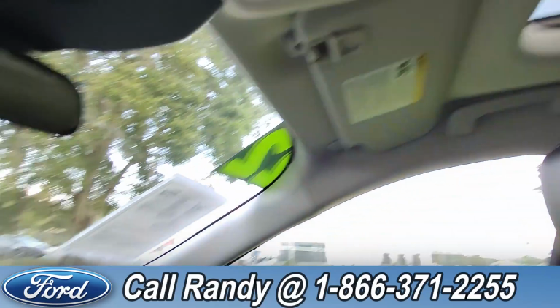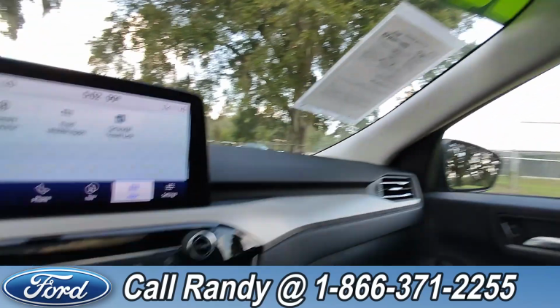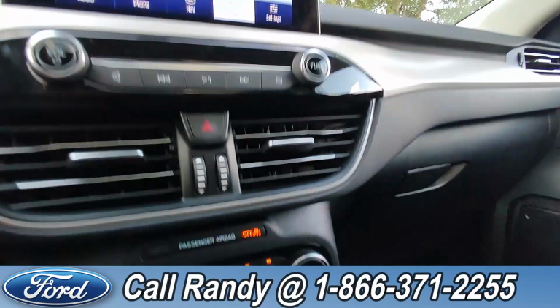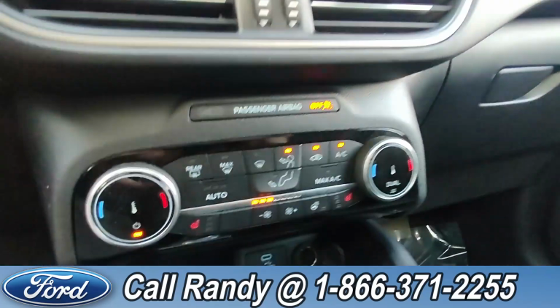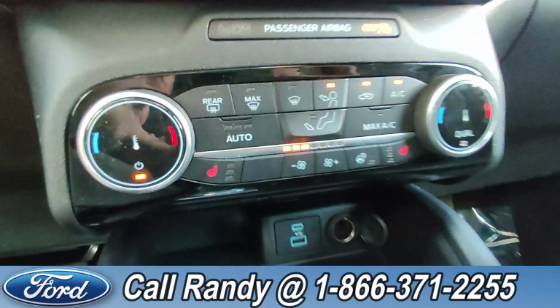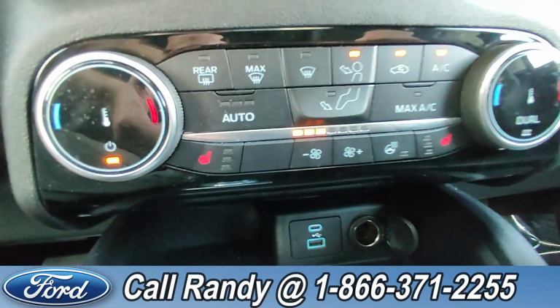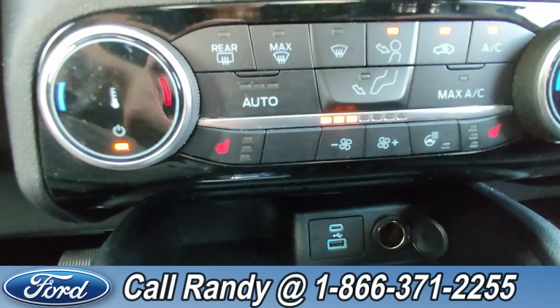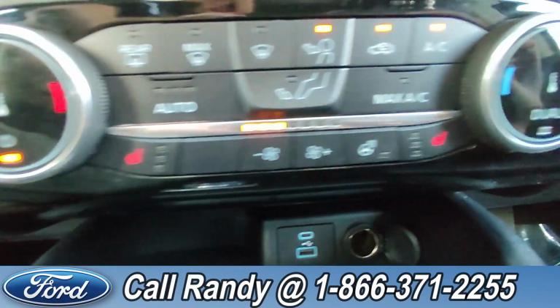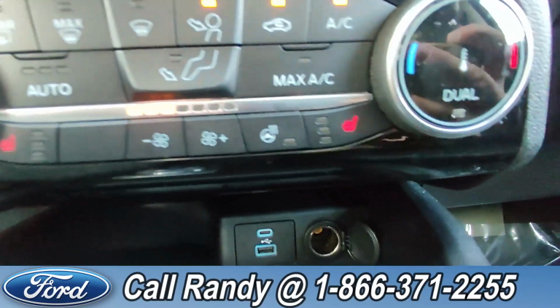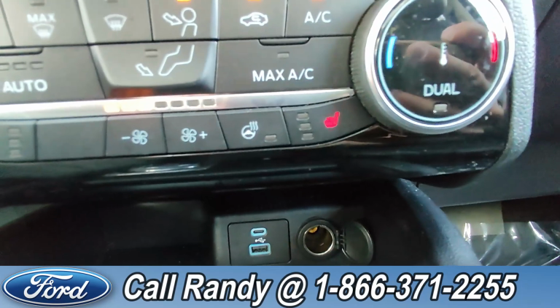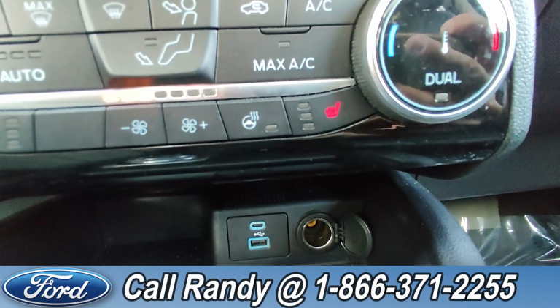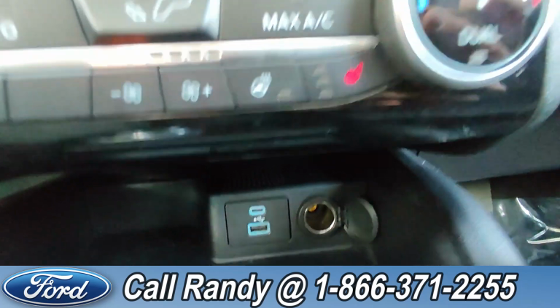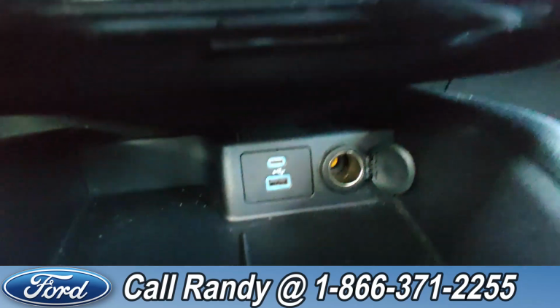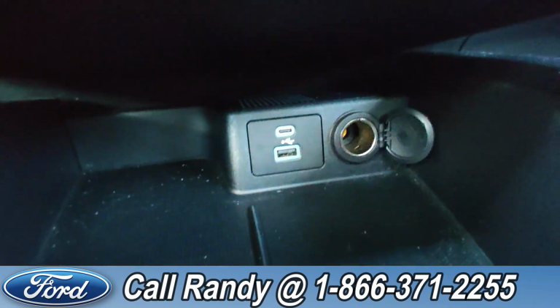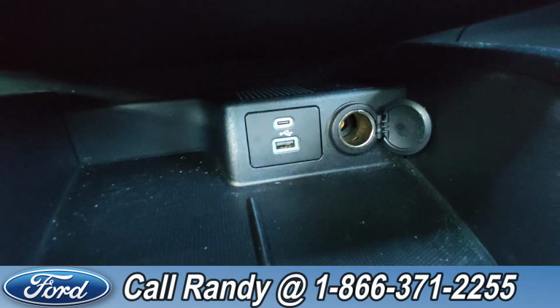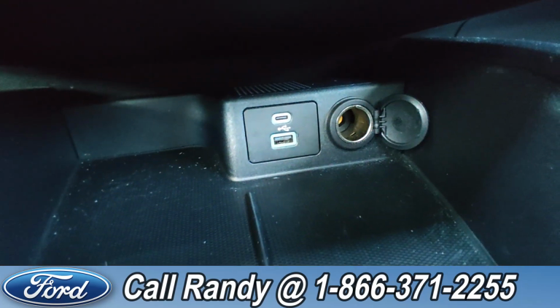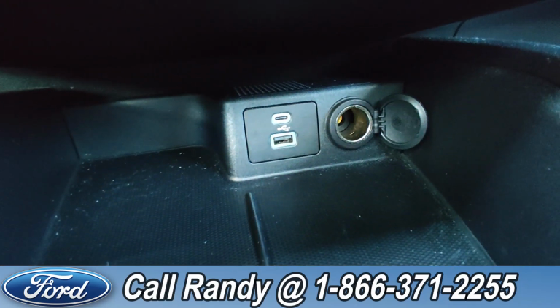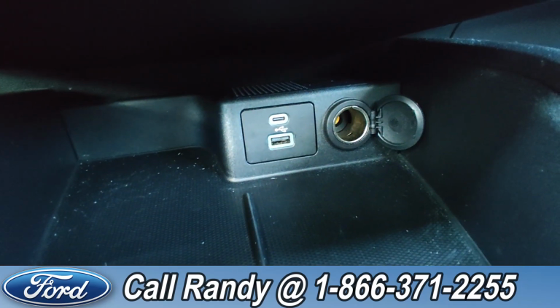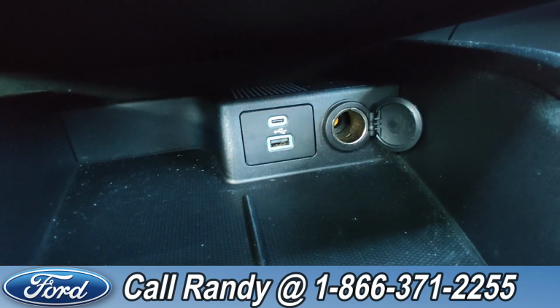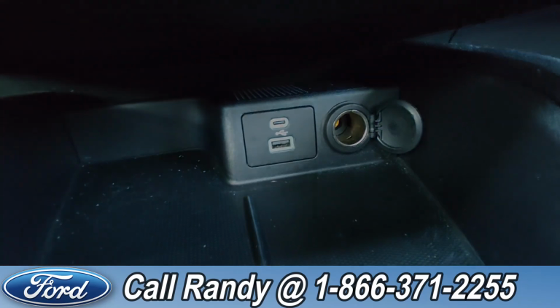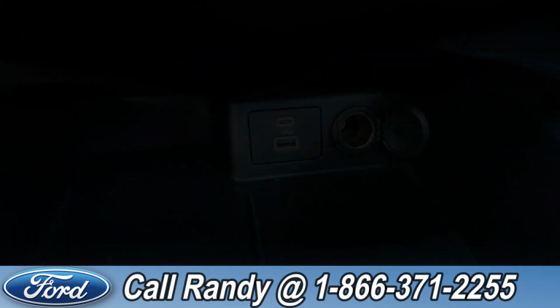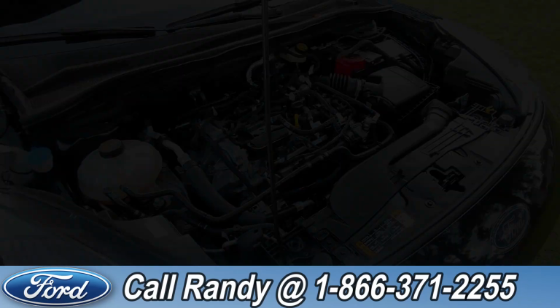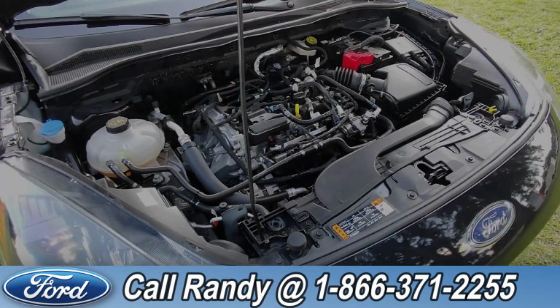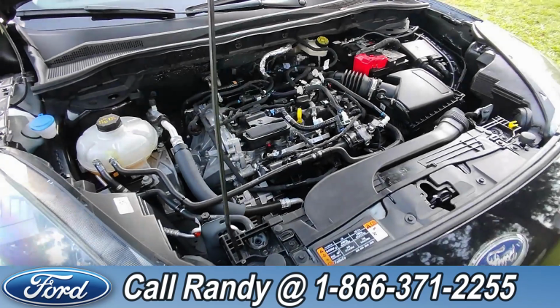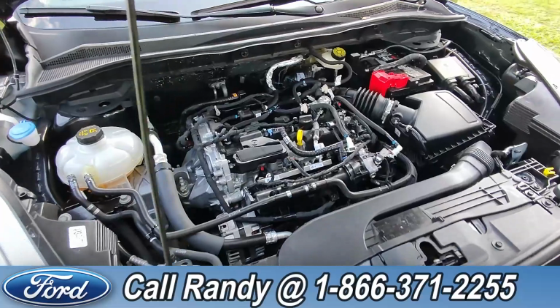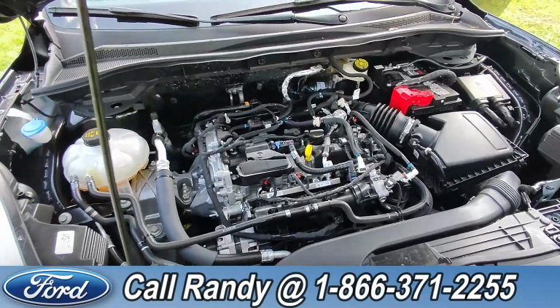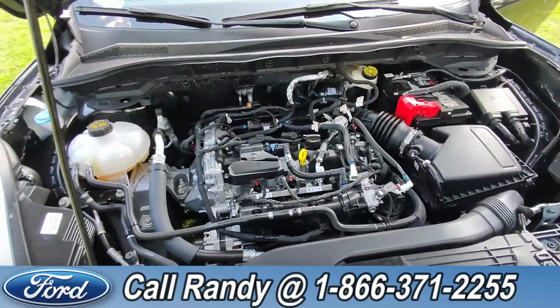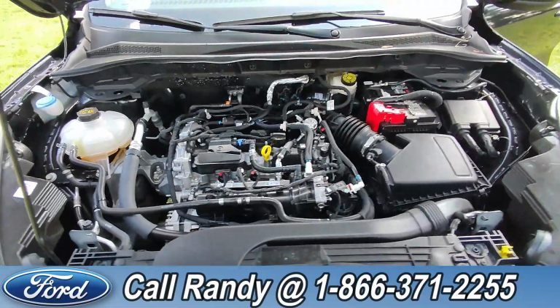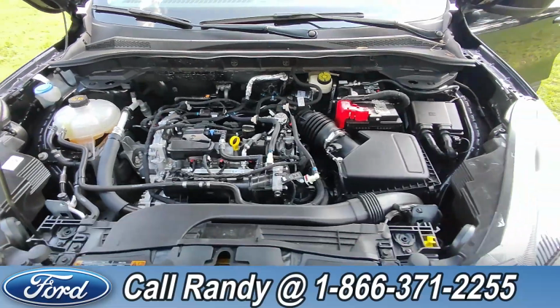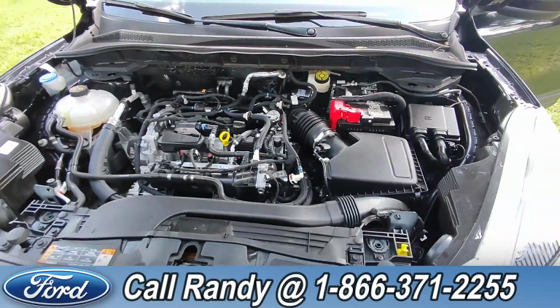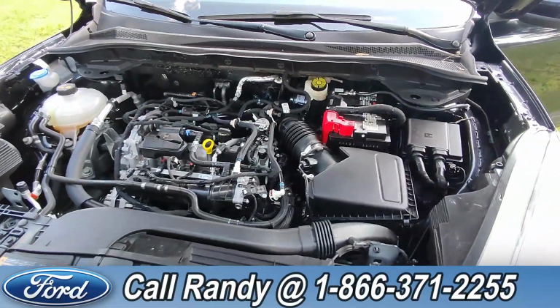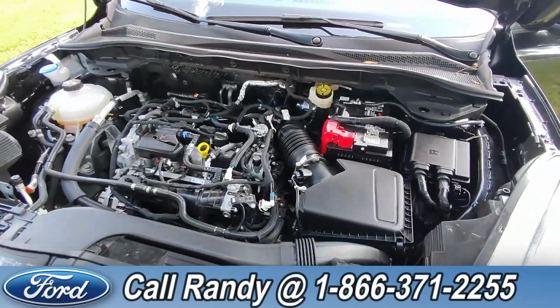Back down here you have heated seats on either side, as well as a heated steering wheel, a USB-C and USB-A port. And under the hood it has a 1.5-liter I3 engine.